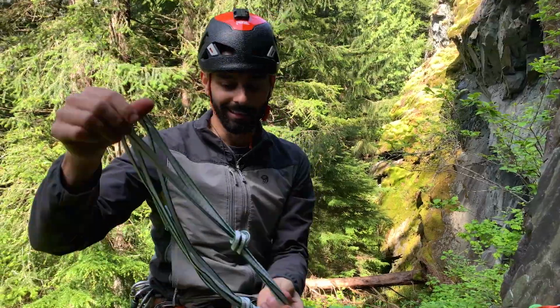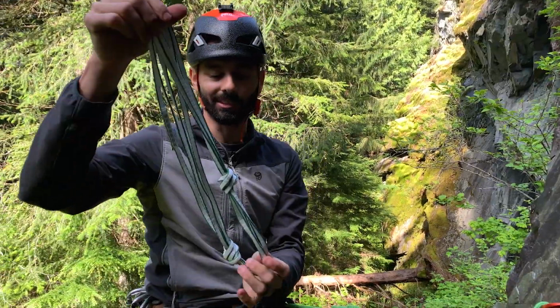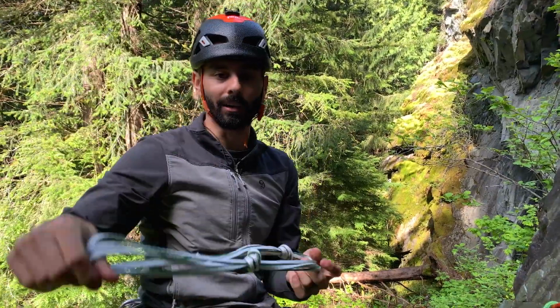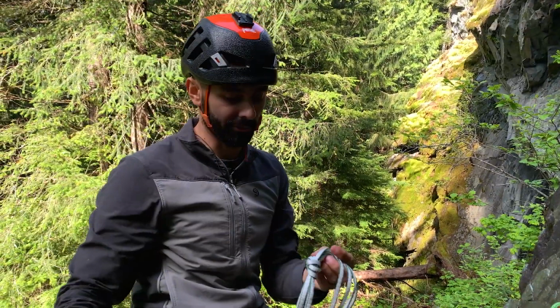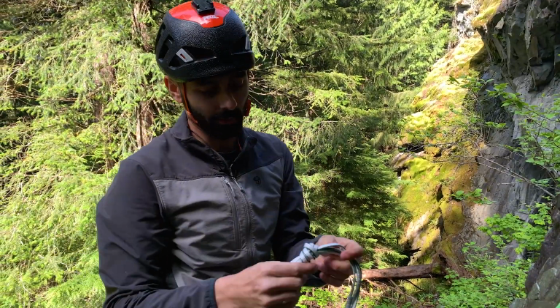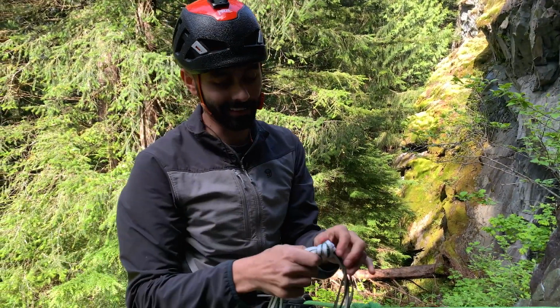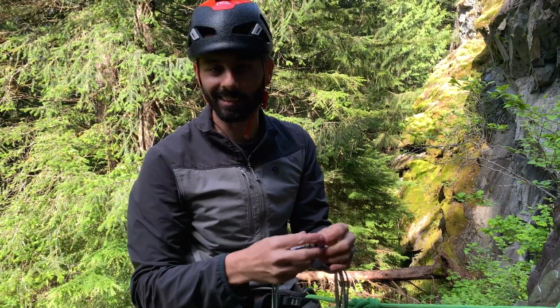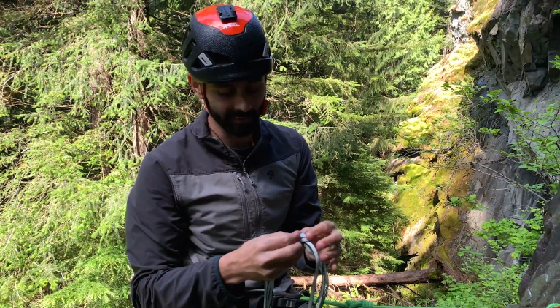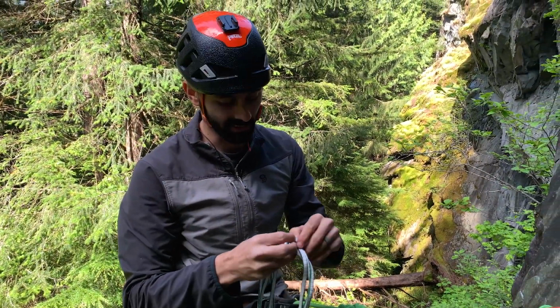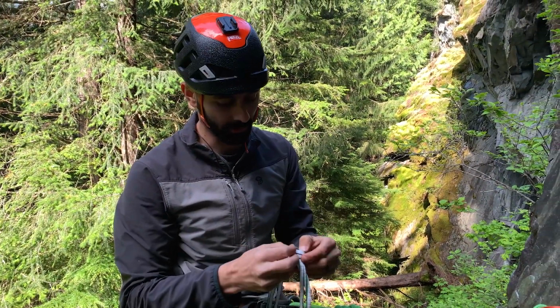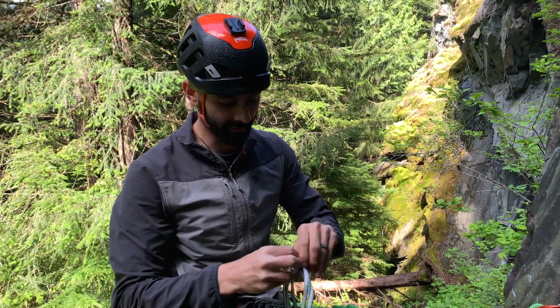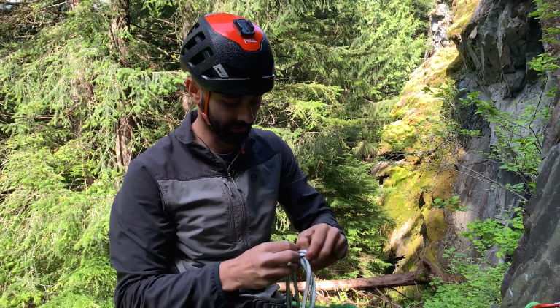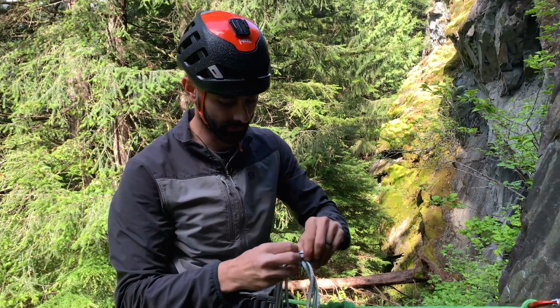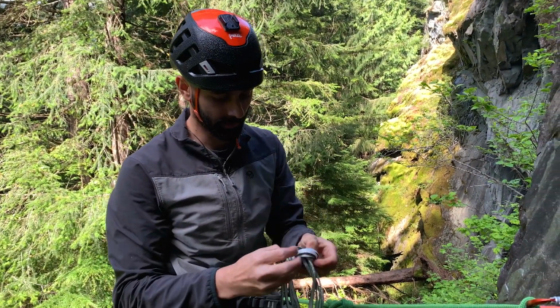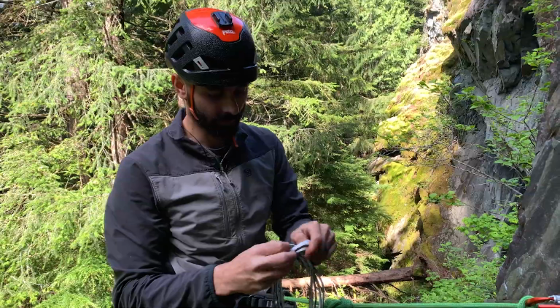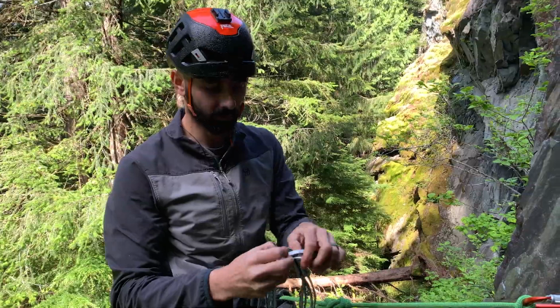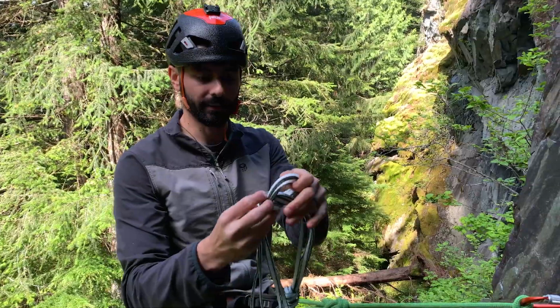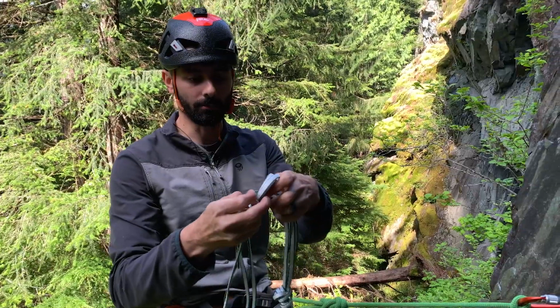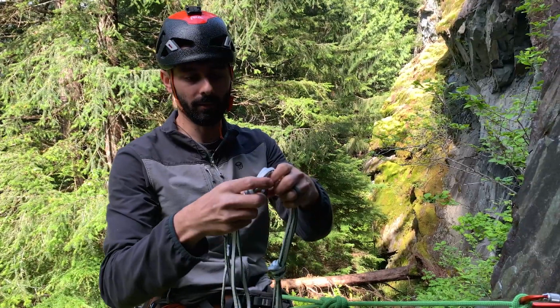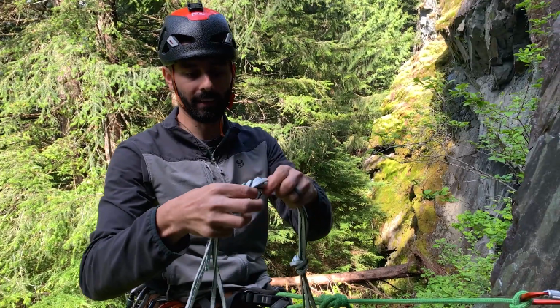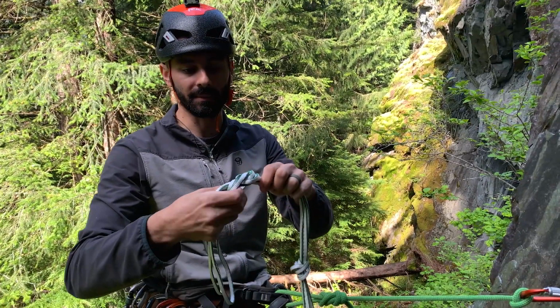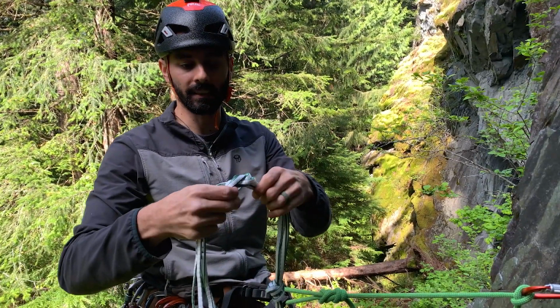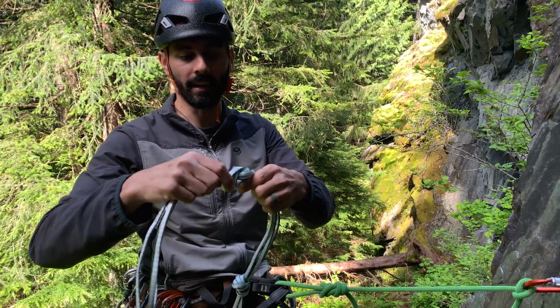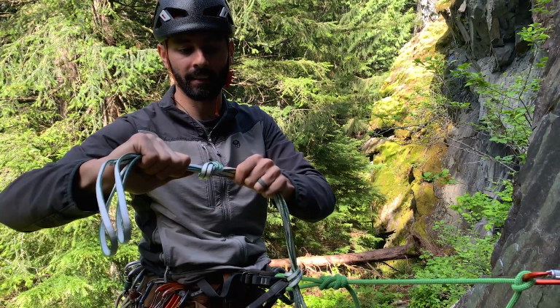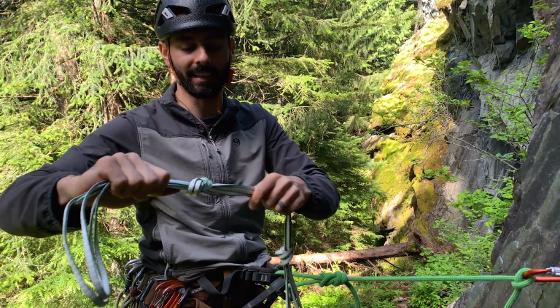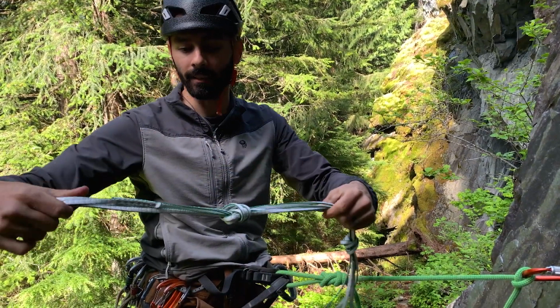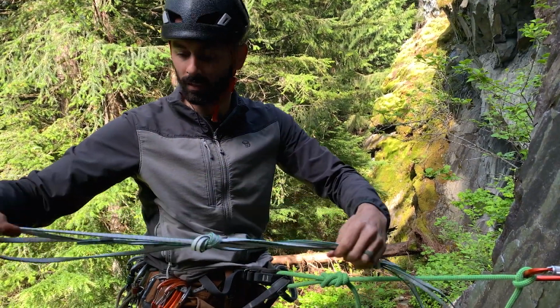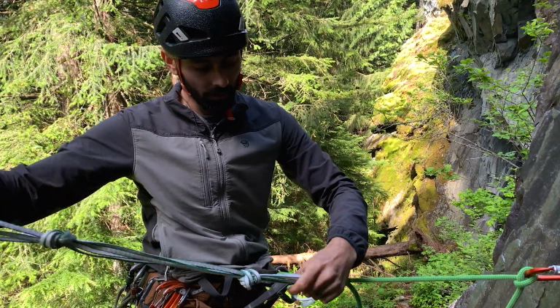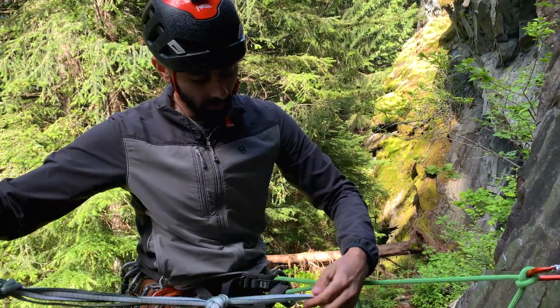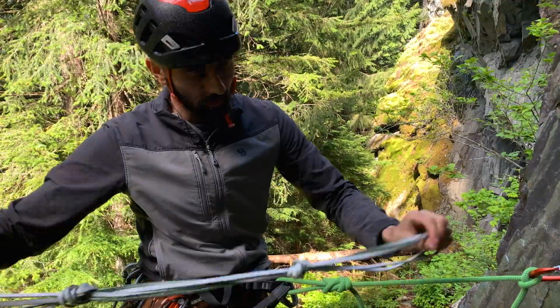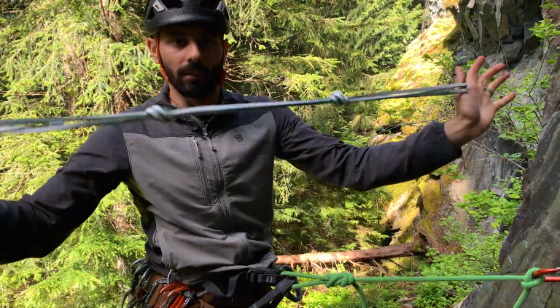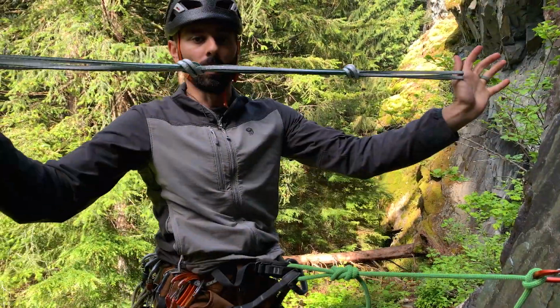The knots are a bit off, but we can easily adjust that just by feeding some sling out and tightening it. Voila!